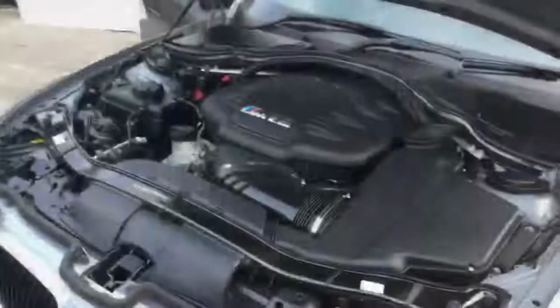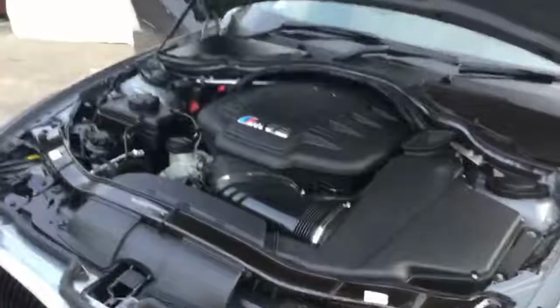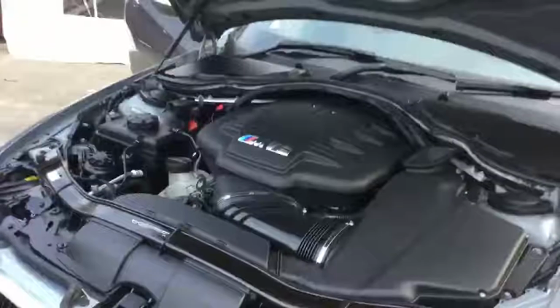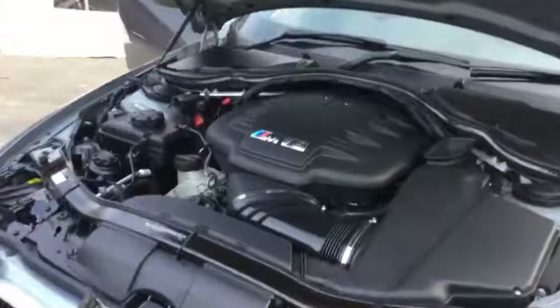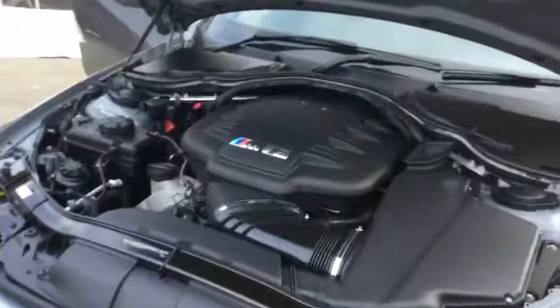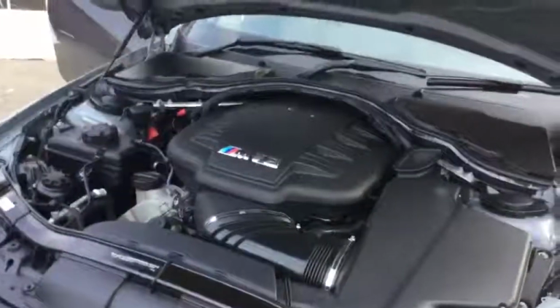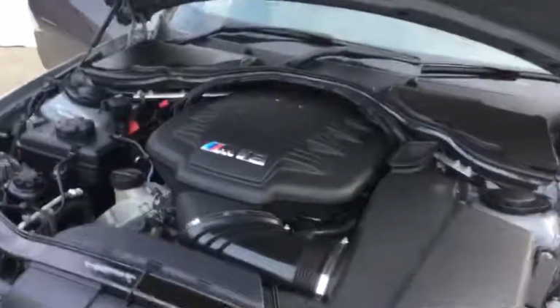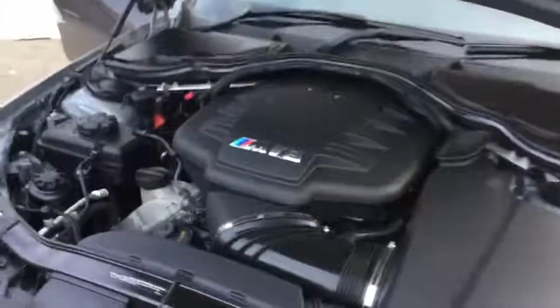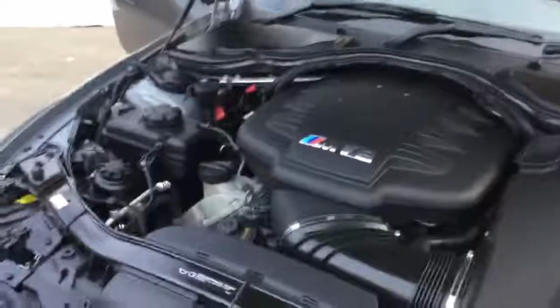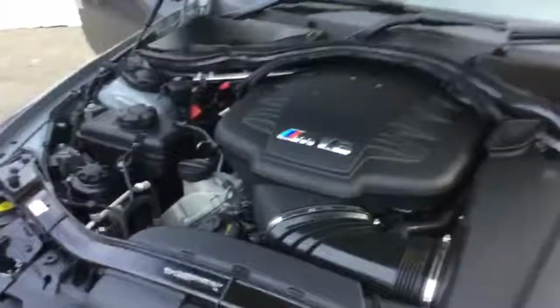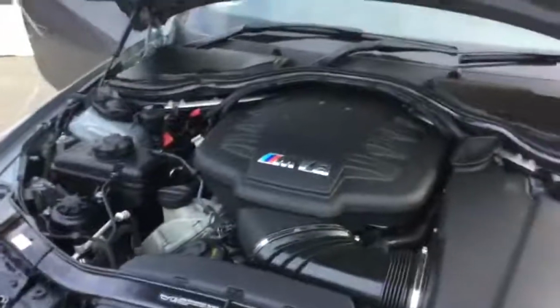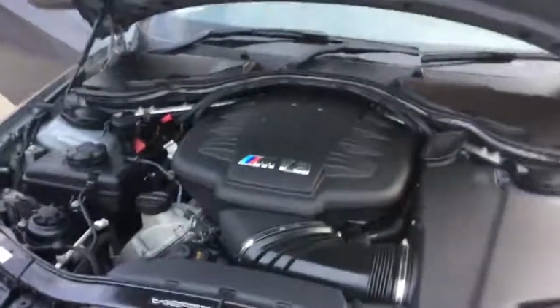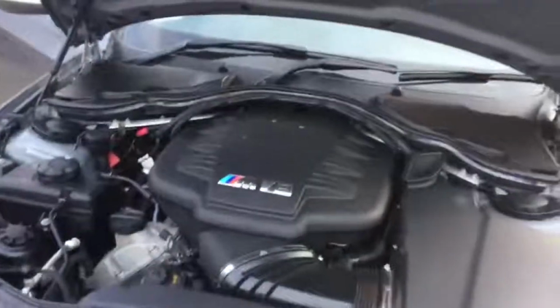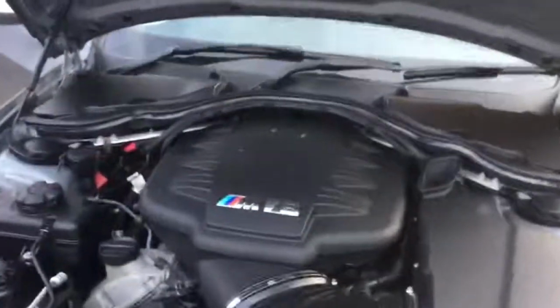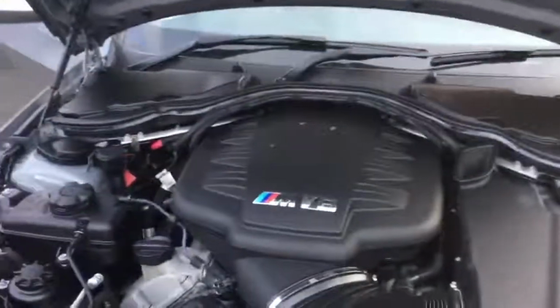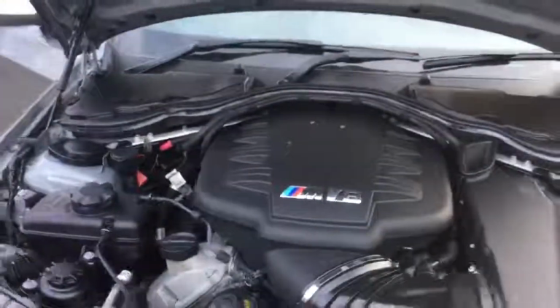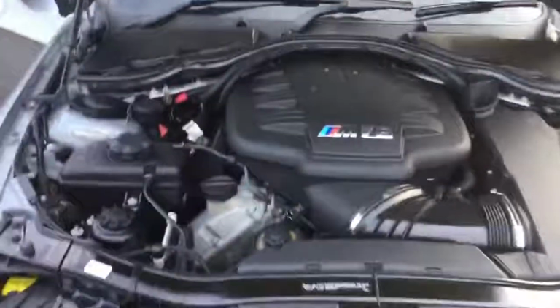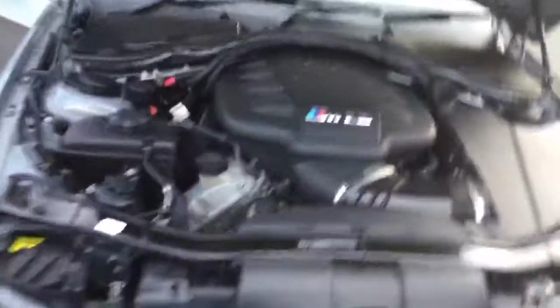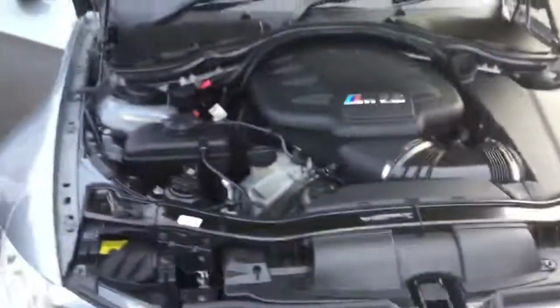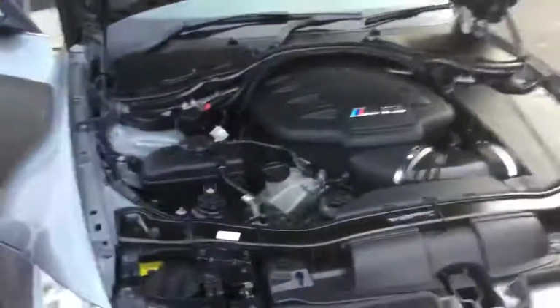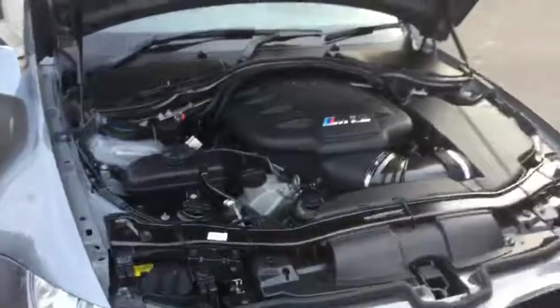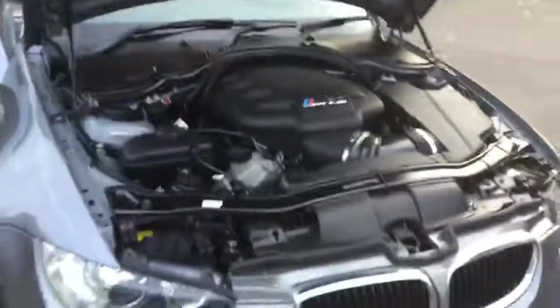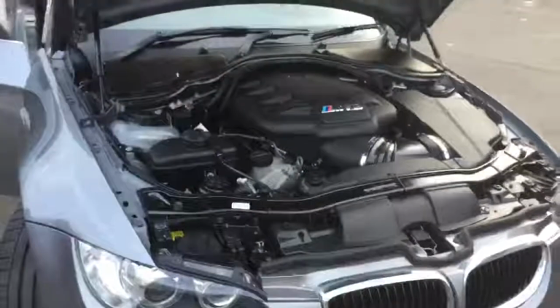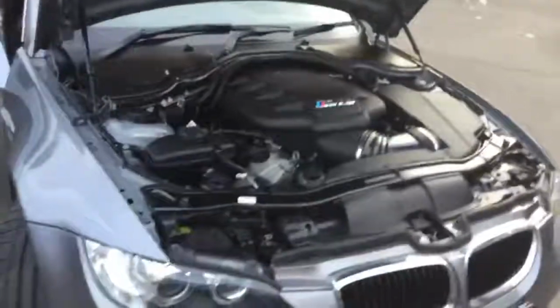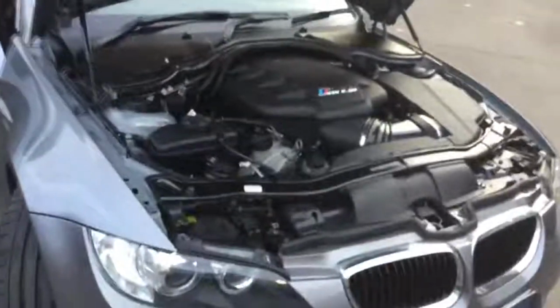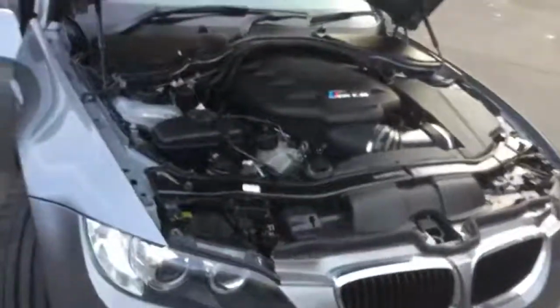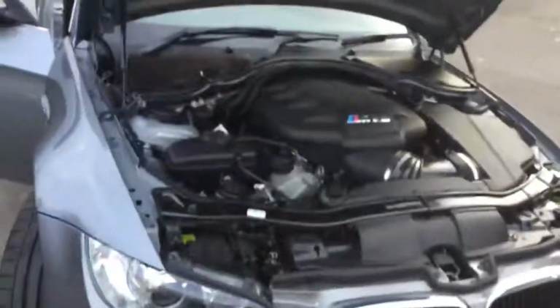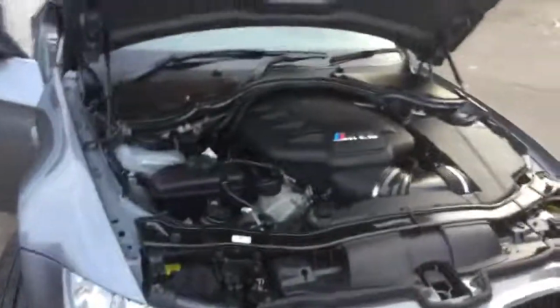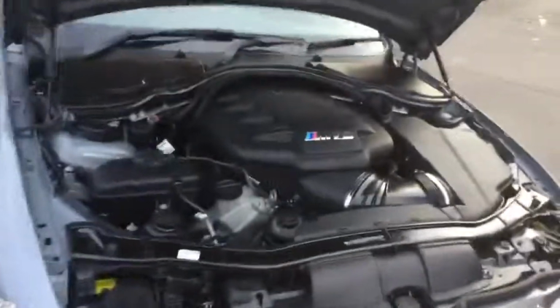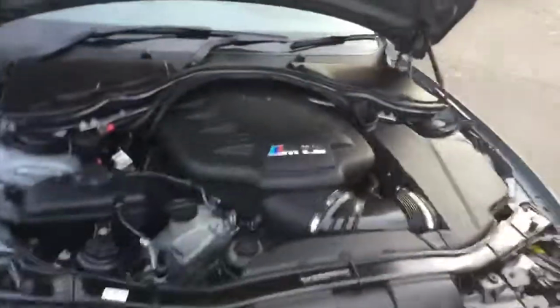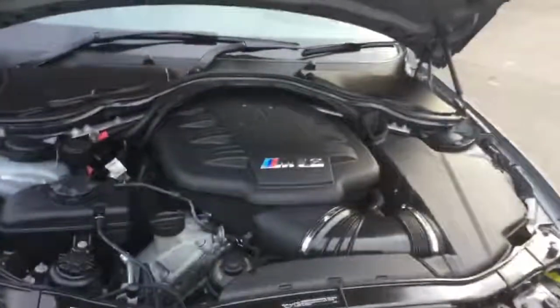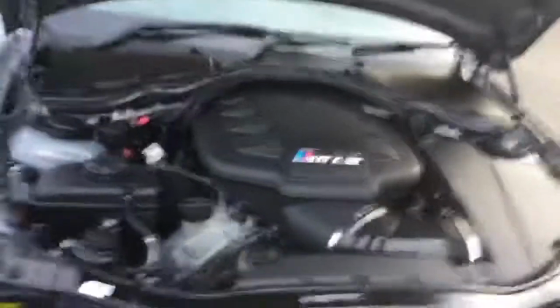Underneath the bonnet, as you can see, a very aggressive engine, which is a V8. Brake horsepower is 420 bhp. We've also got 0-60 of 5.1 seconds, and a maximum speed limited to 155 miles per hour.